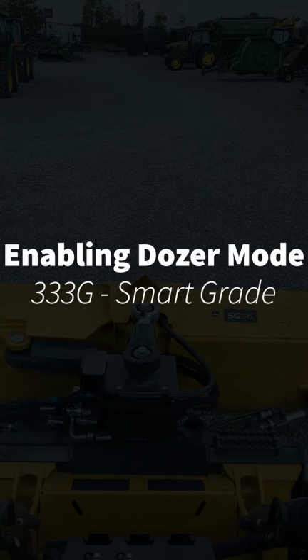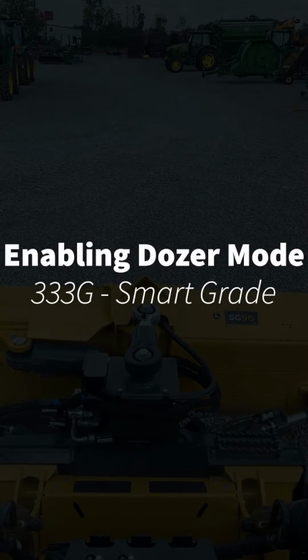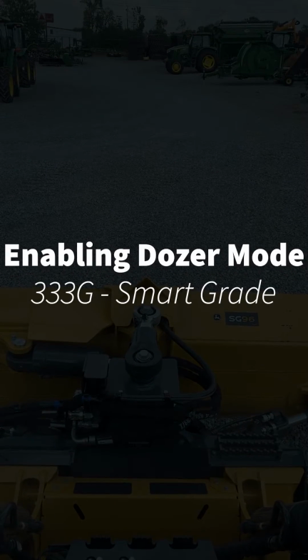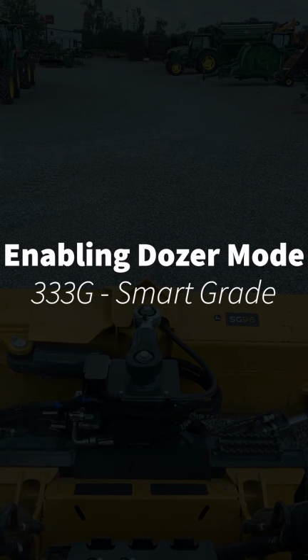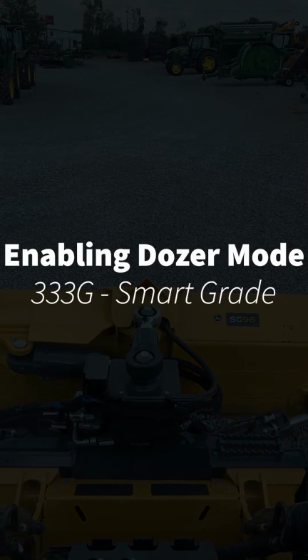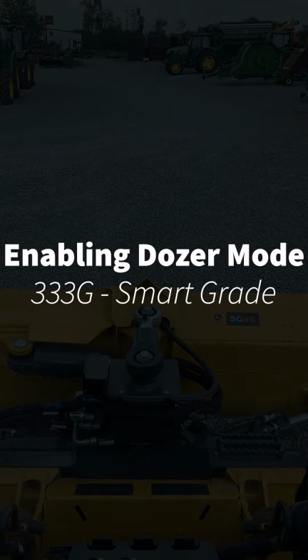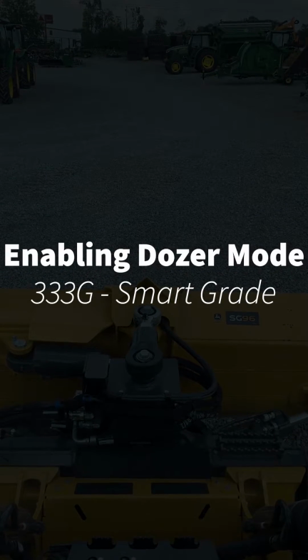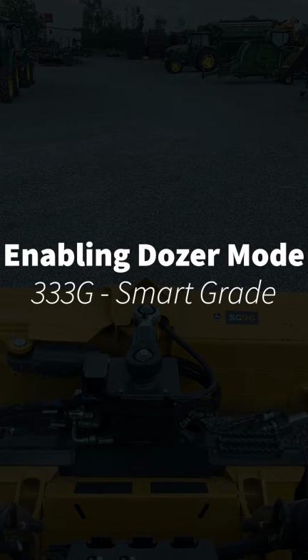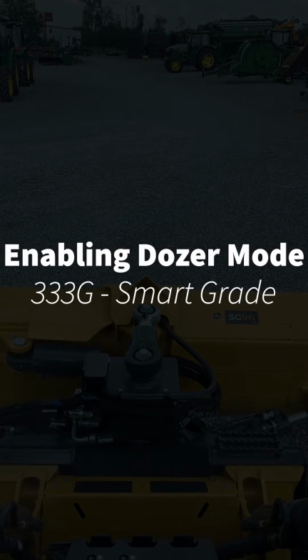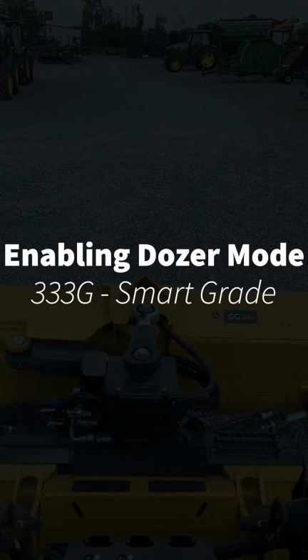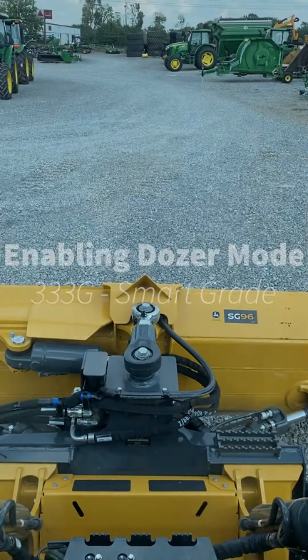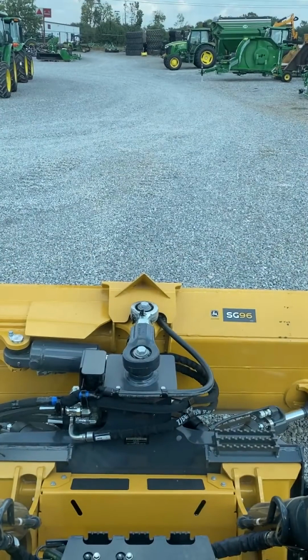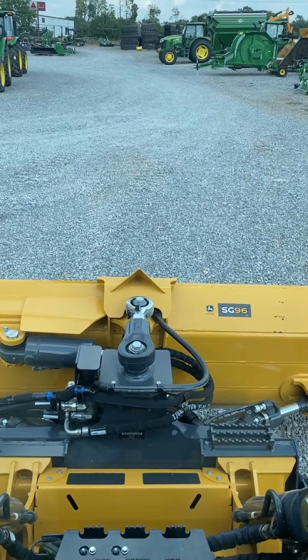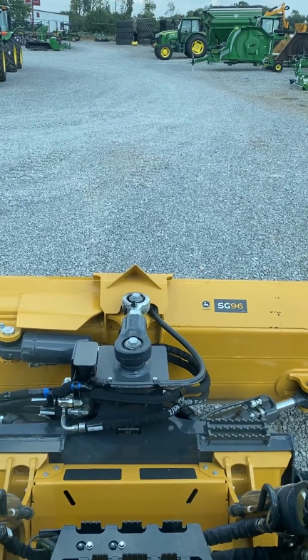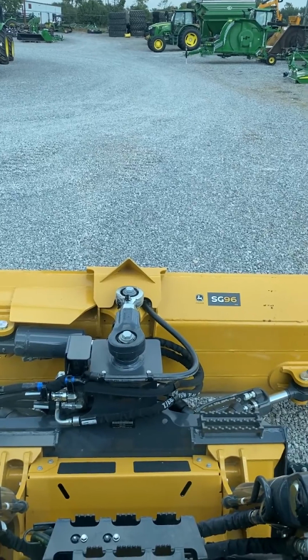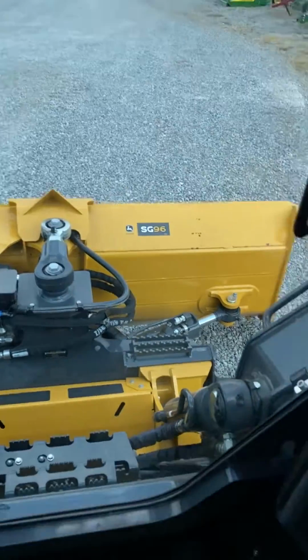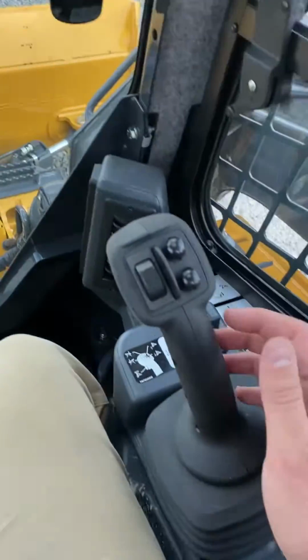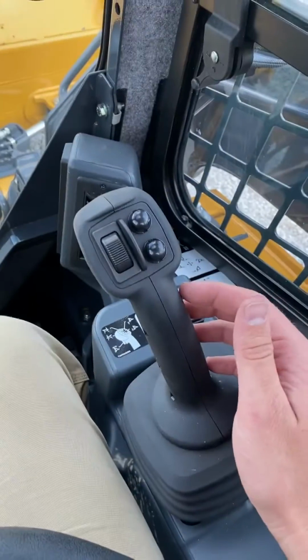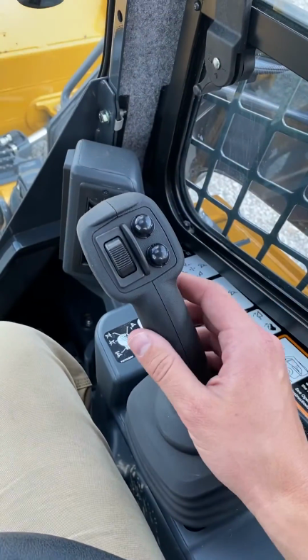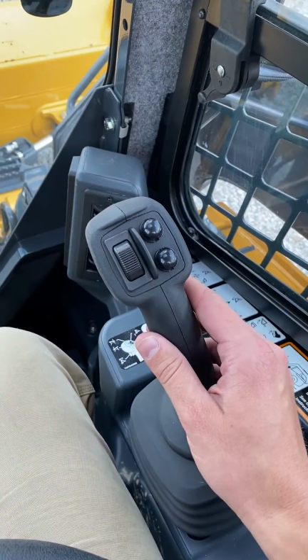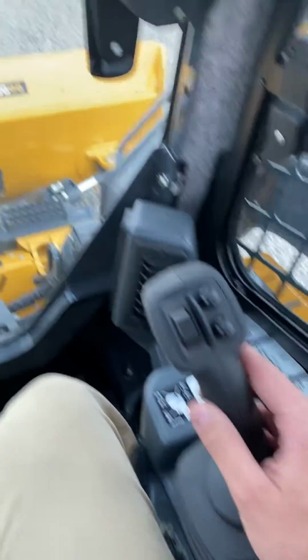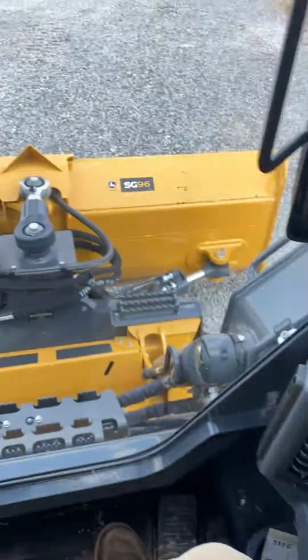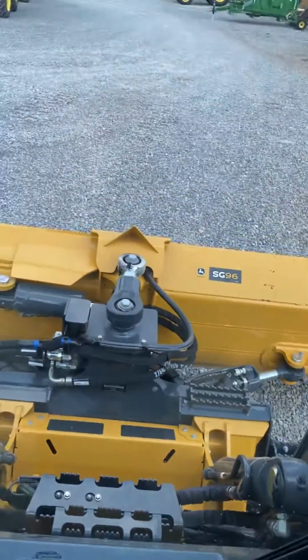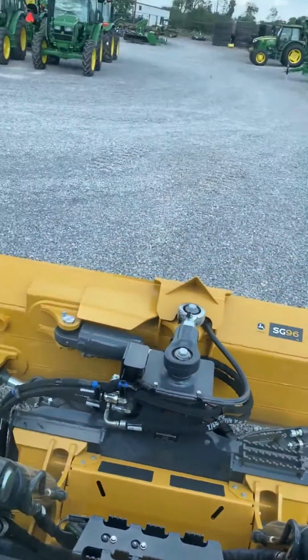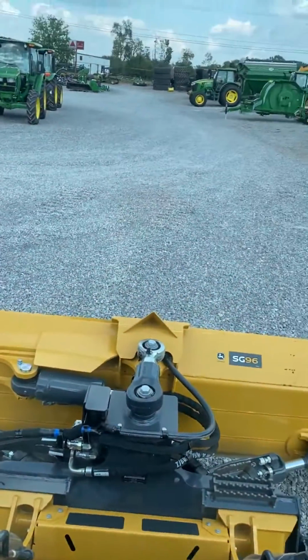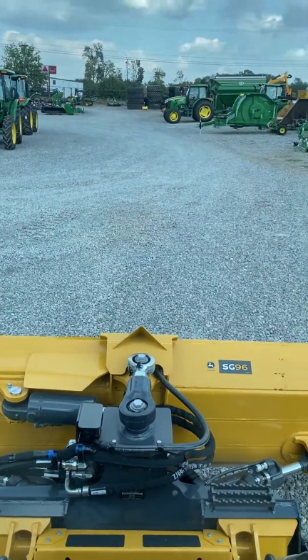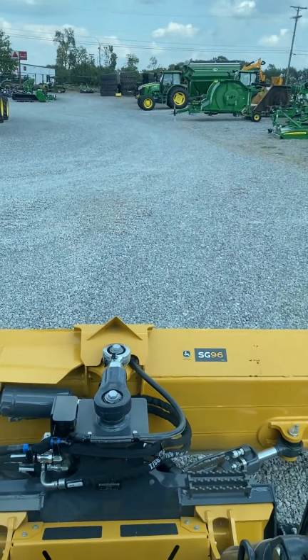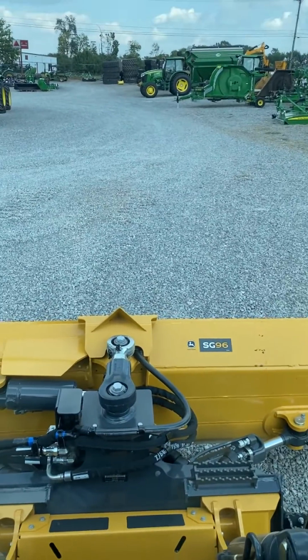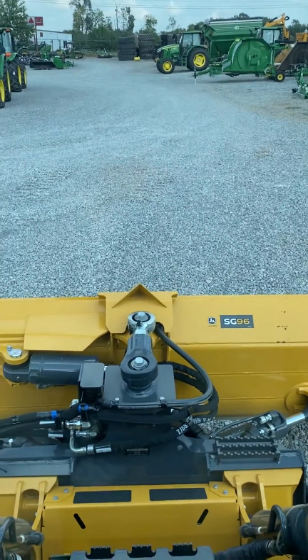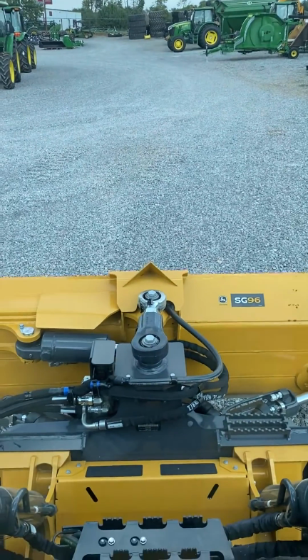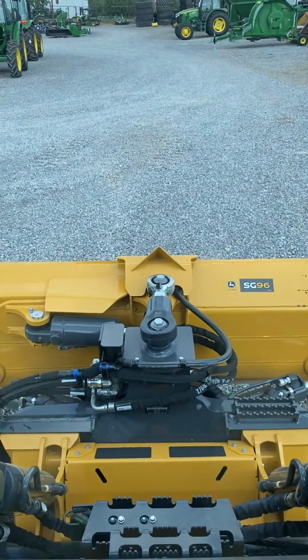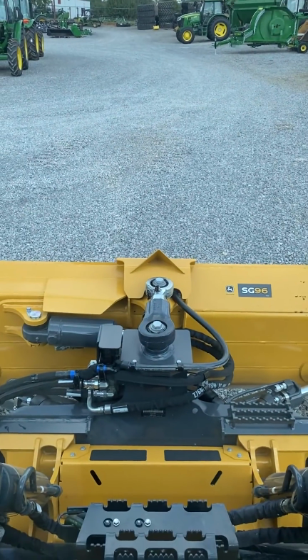I'm going to show you how to enable dozer mode on a 333G. What we use dozer mode for is that it will remap this joystick right here, your right joystick to what a dozer actually responds with, and it is better for blade control.